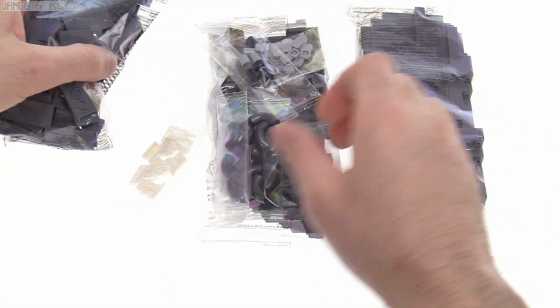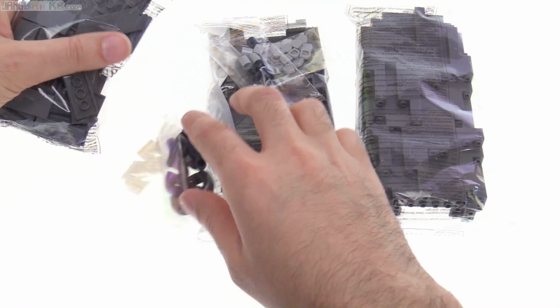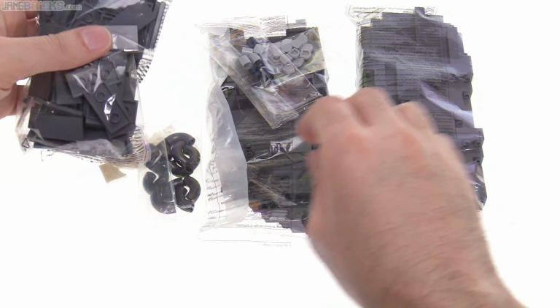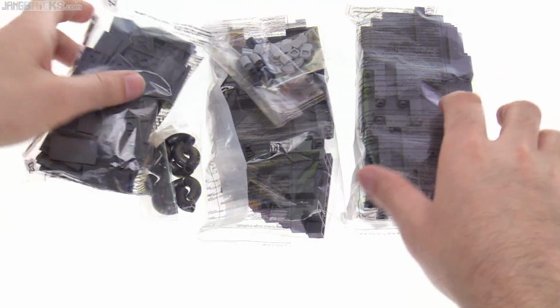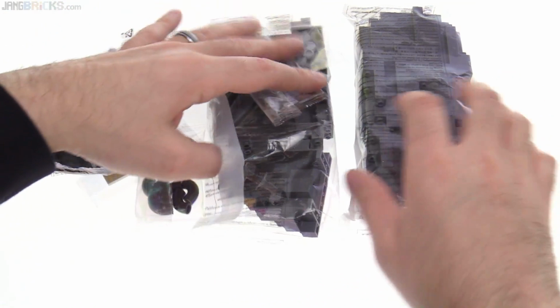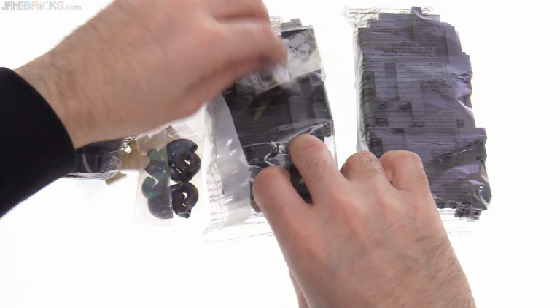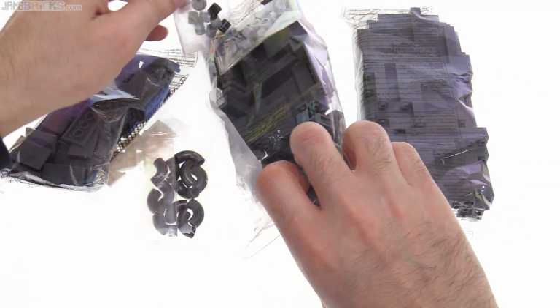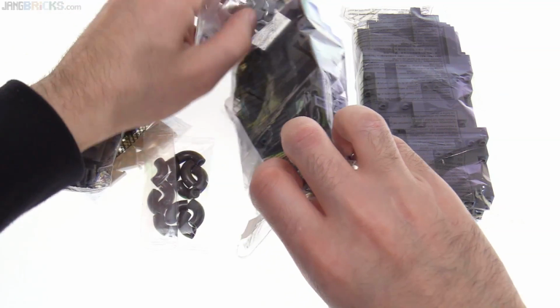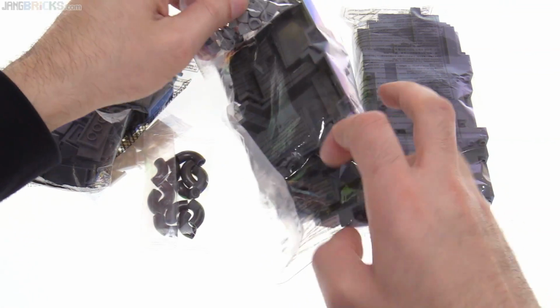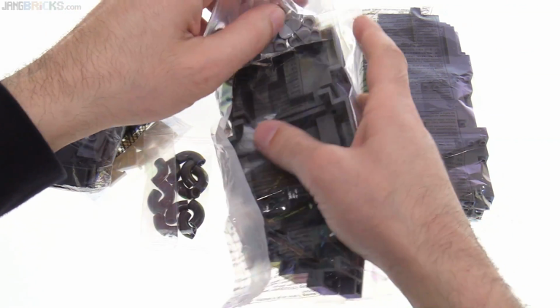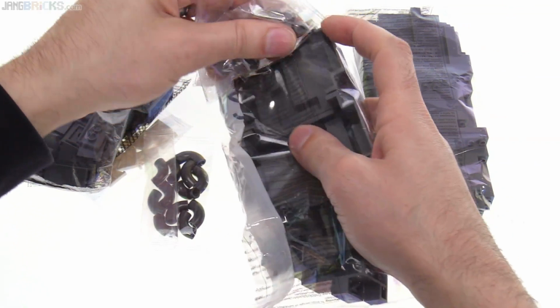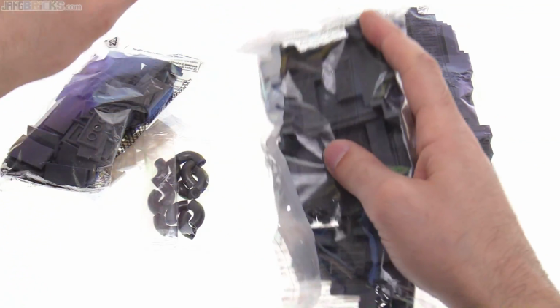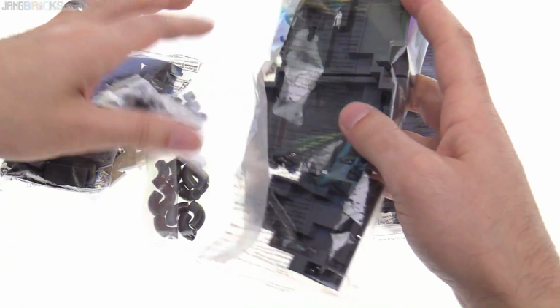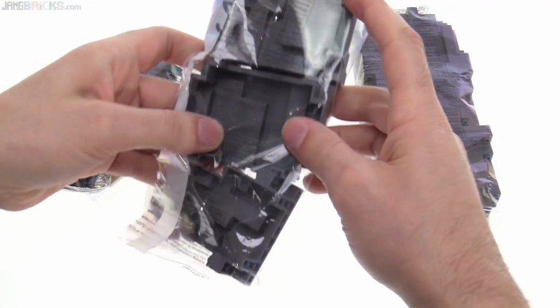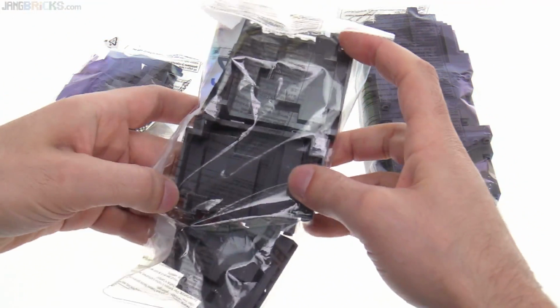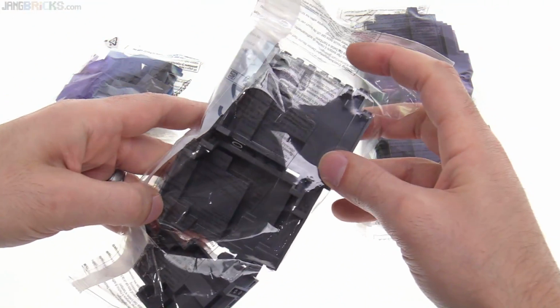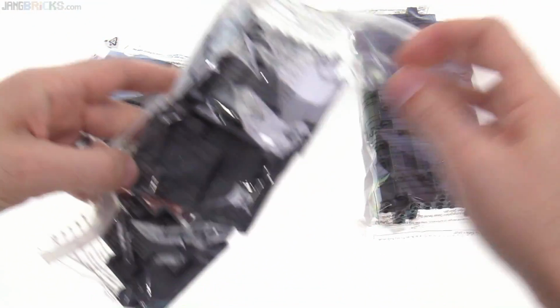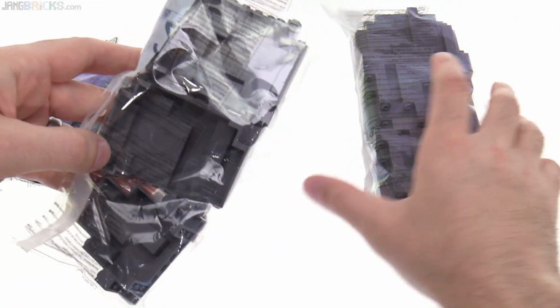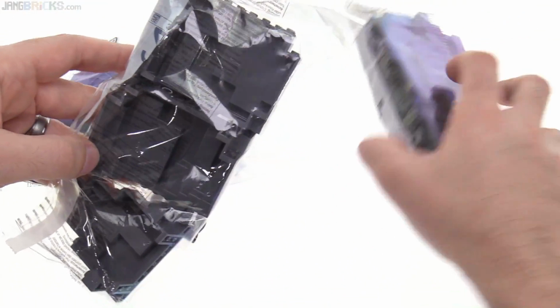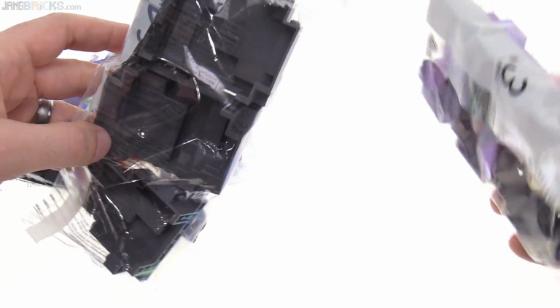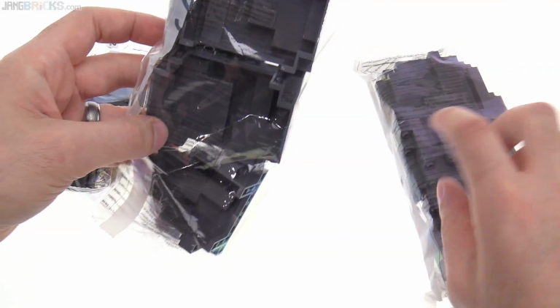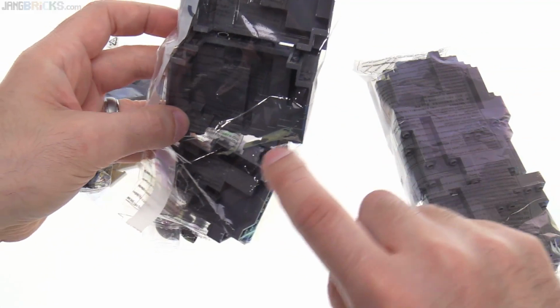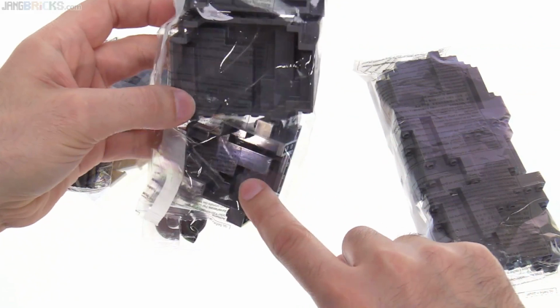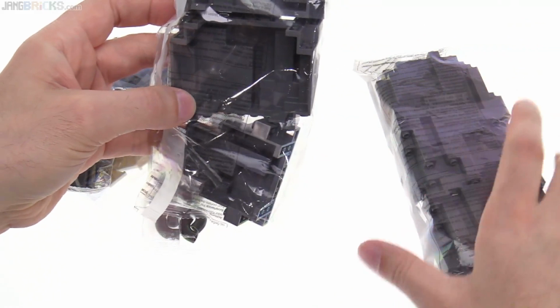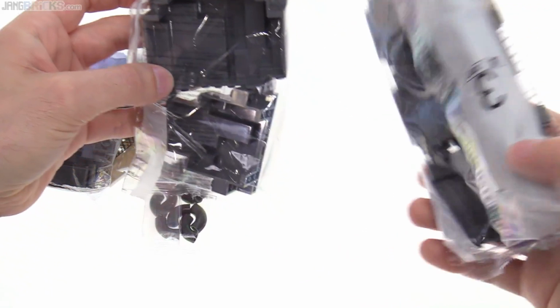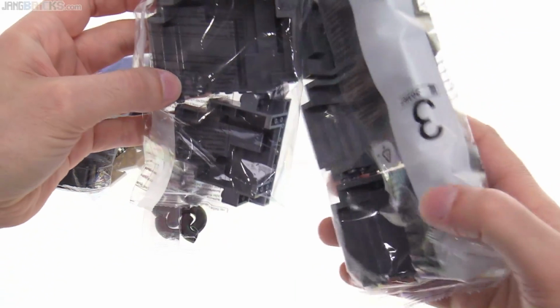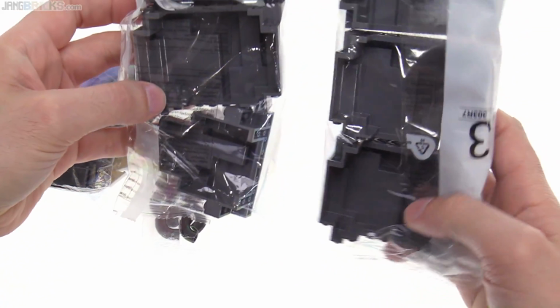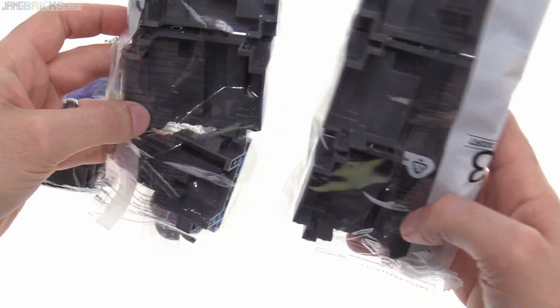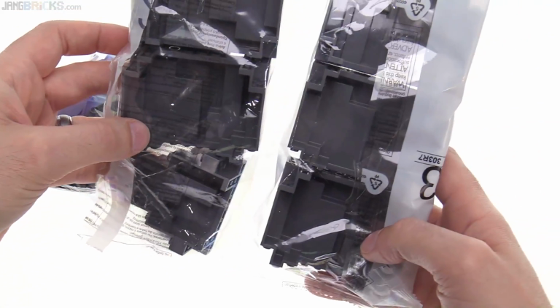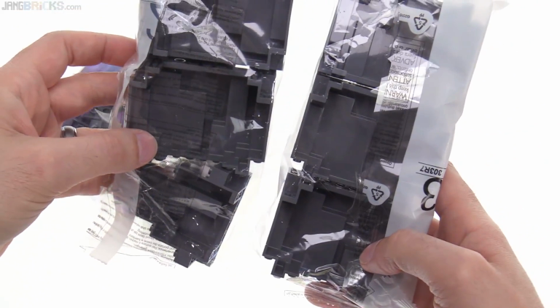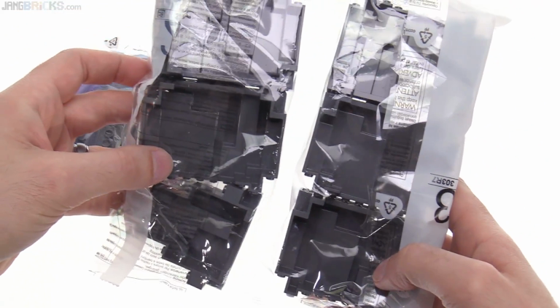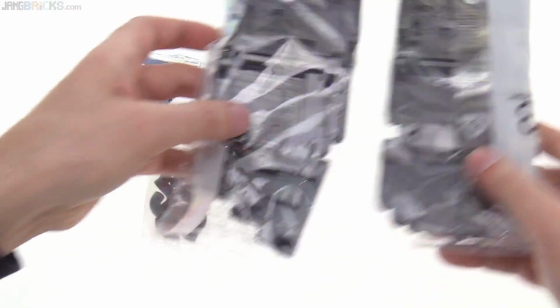Not a whole lot of stuff here, so that'll make this actually rather quick. These are big, ugly rock pieces, medium ugly rock pieces. These are big, ugly rock pieces.